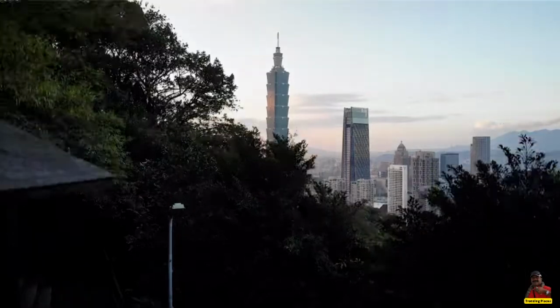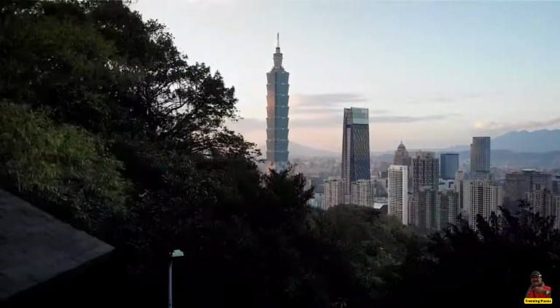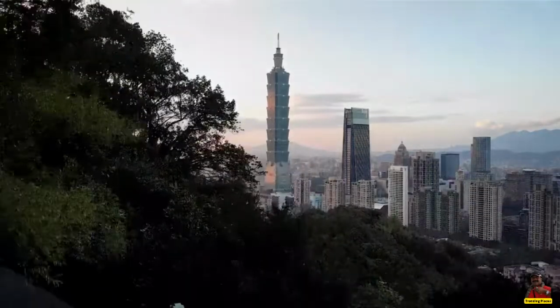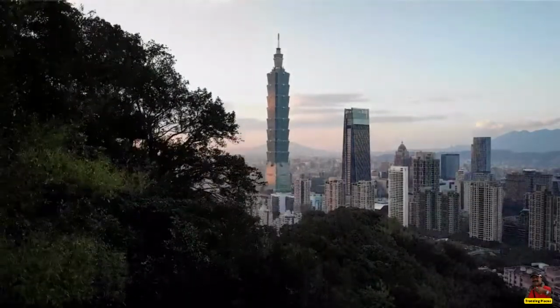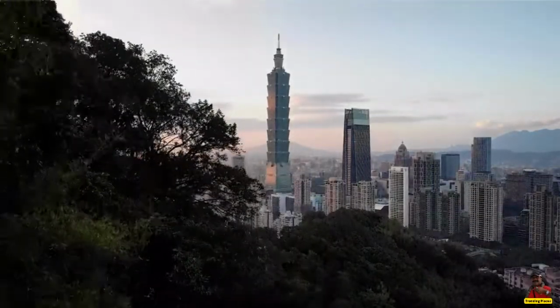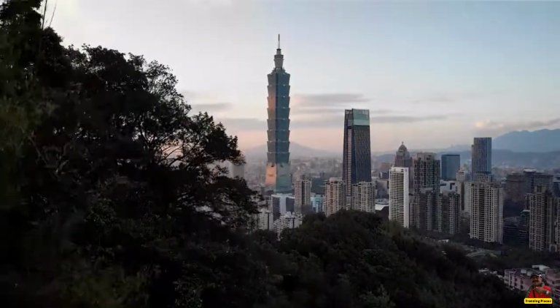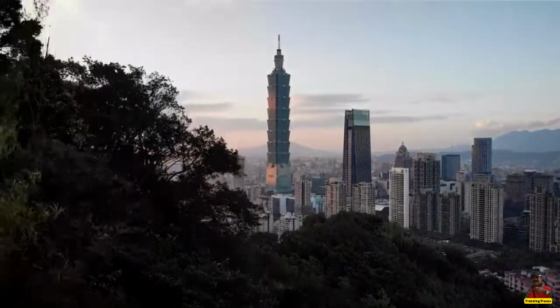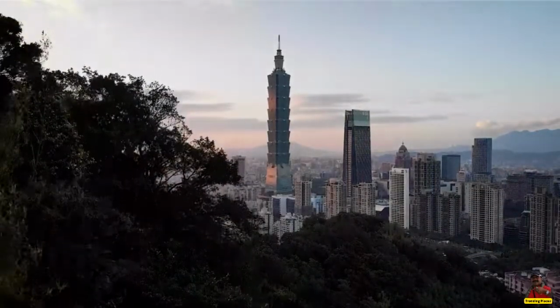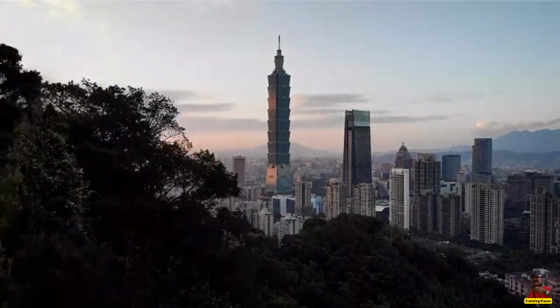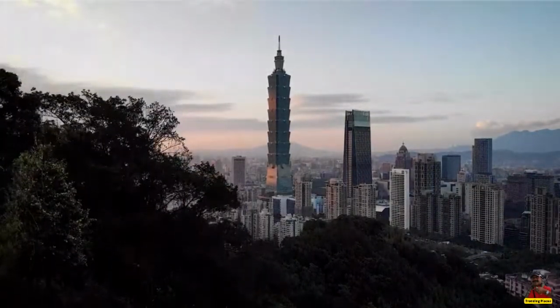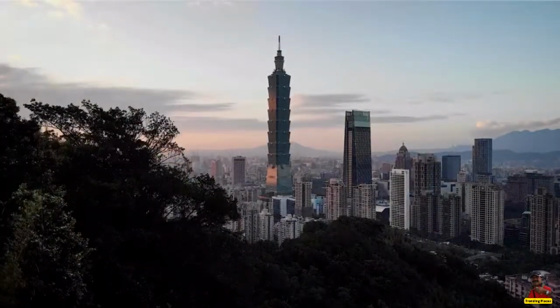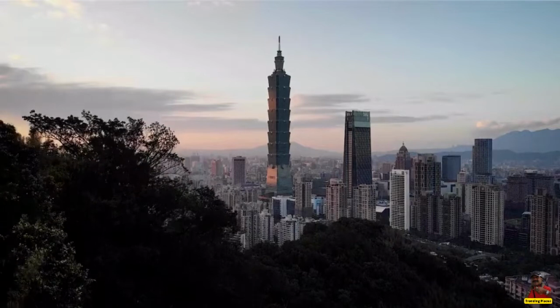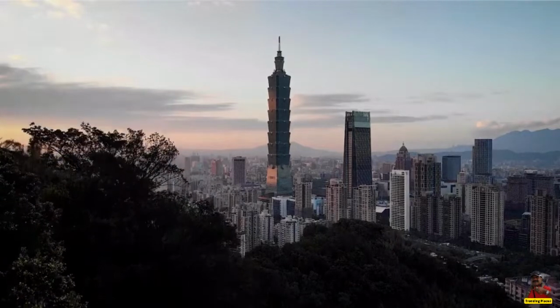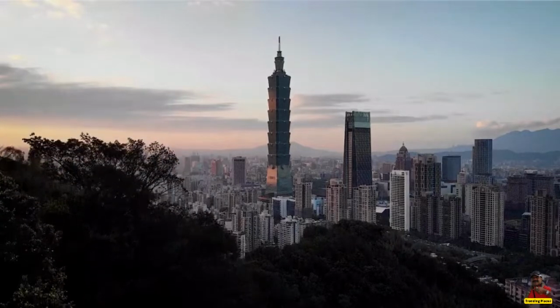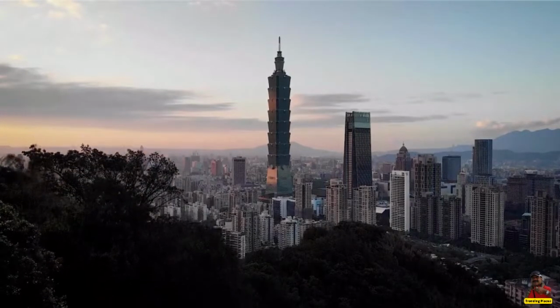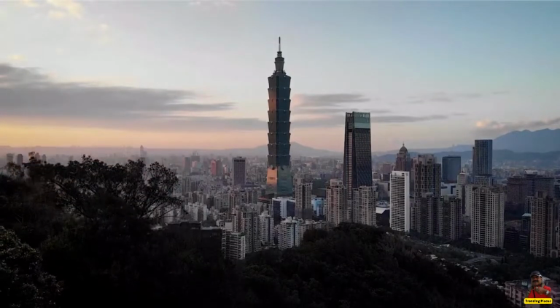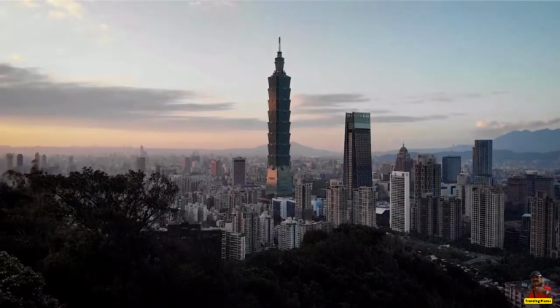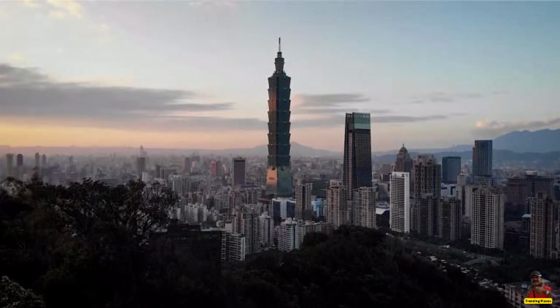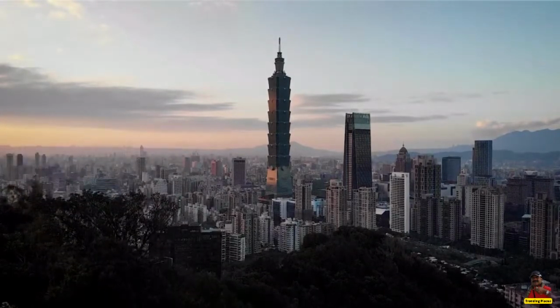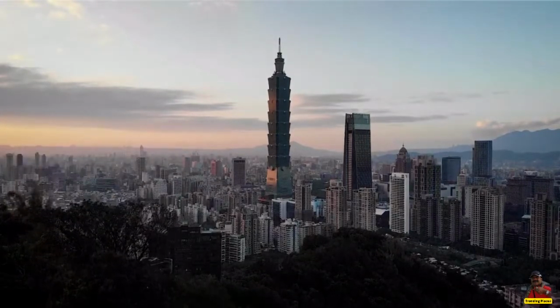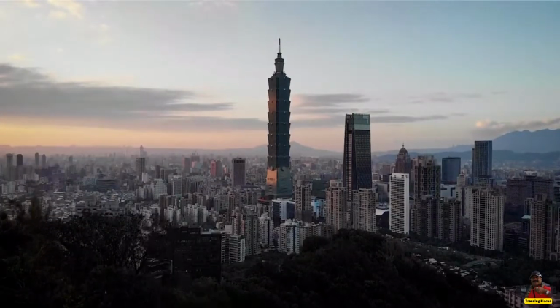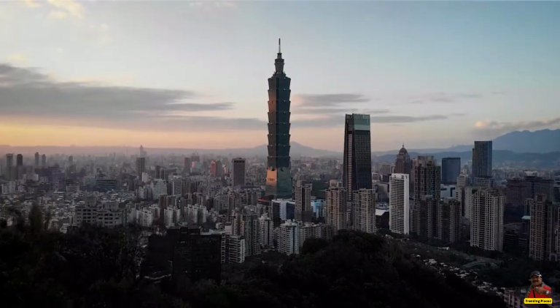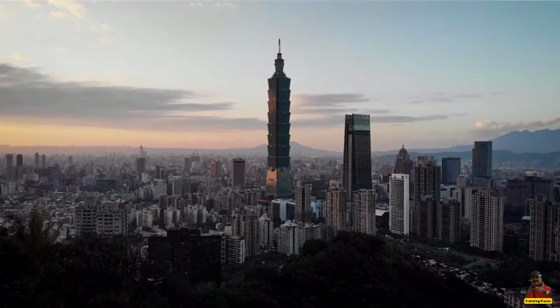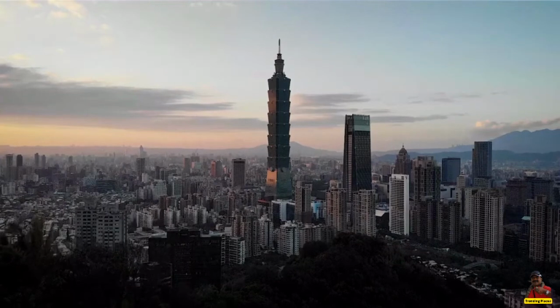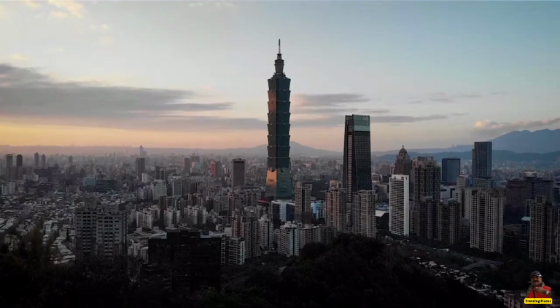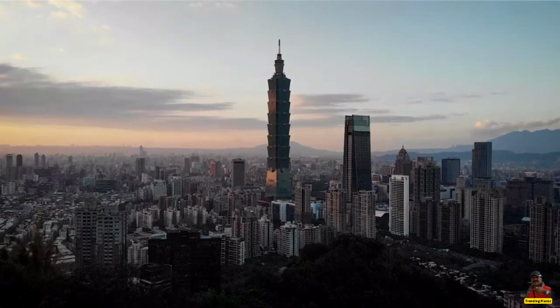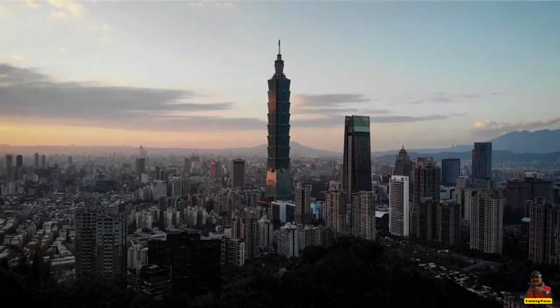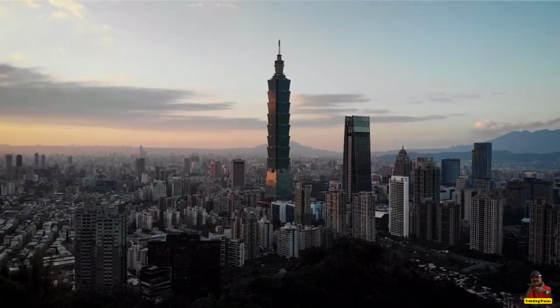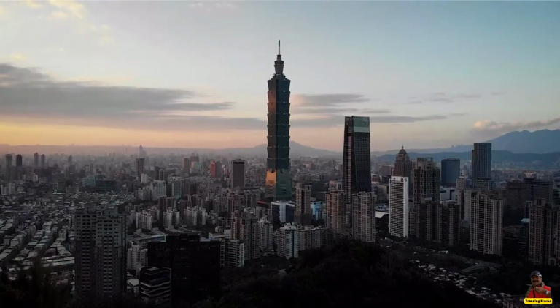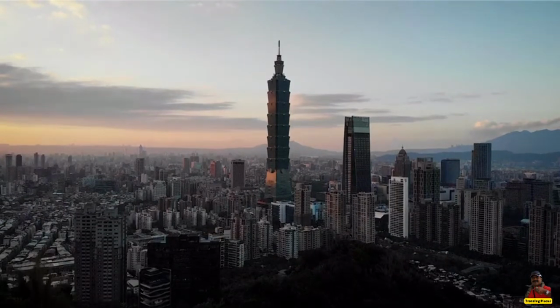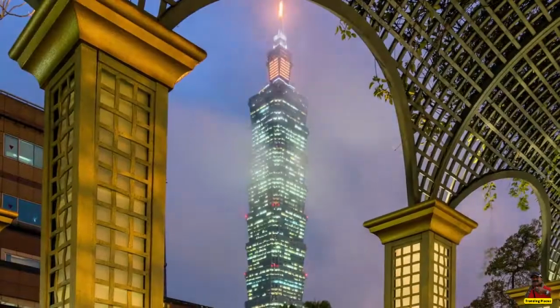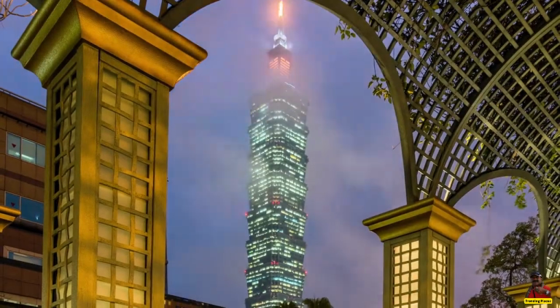Welcome to trending places. Today we will take you around Tepe 101 tower. Your list of things to do in this vibrant city should include a visit to the site of the Tepe 101 tower.